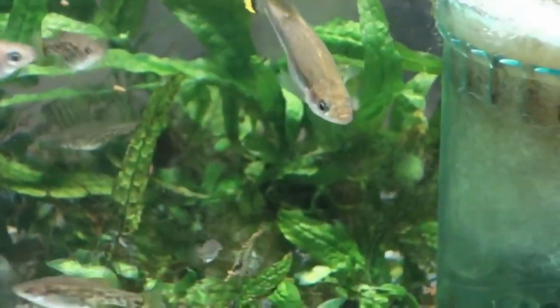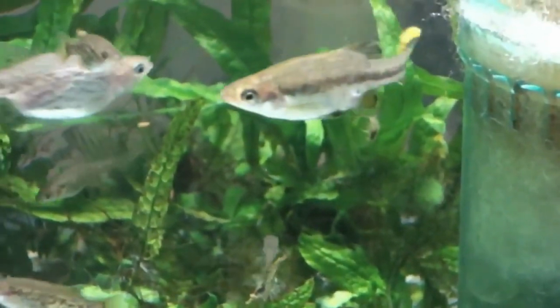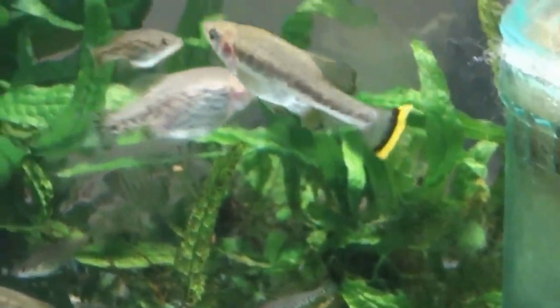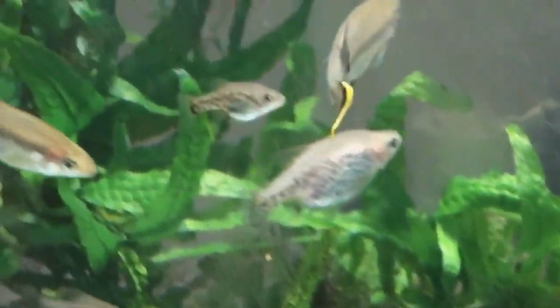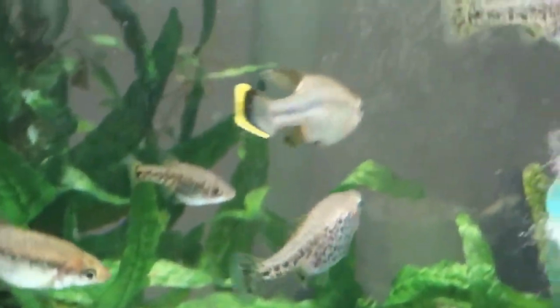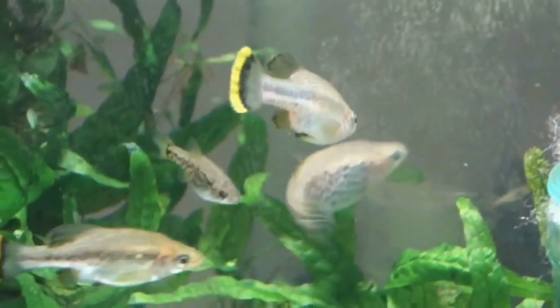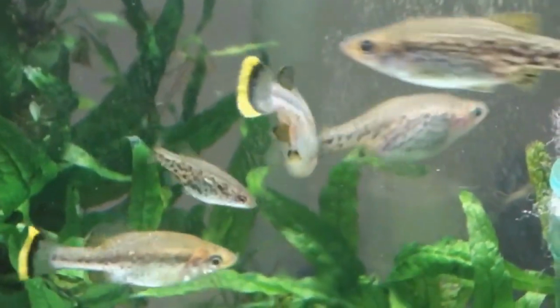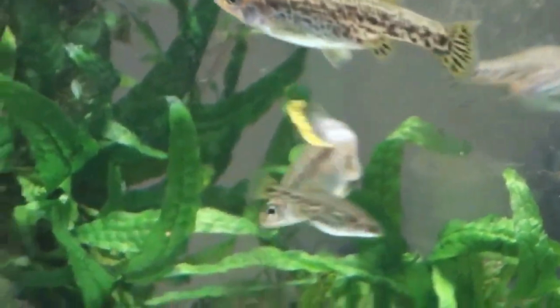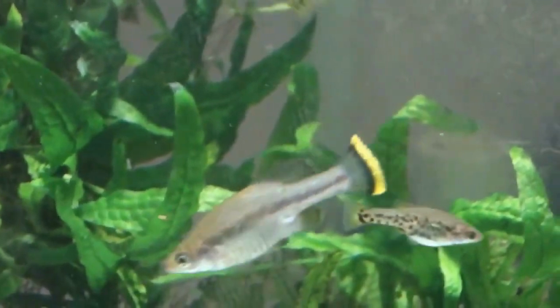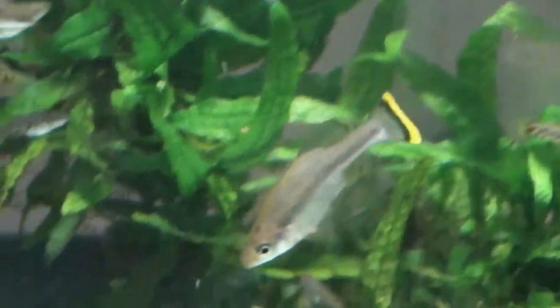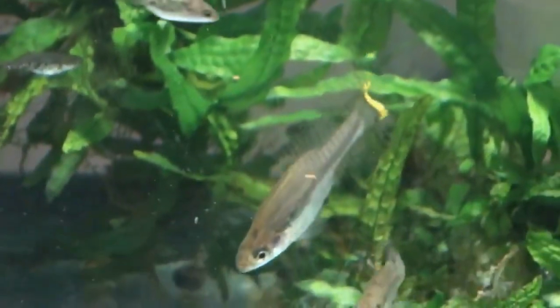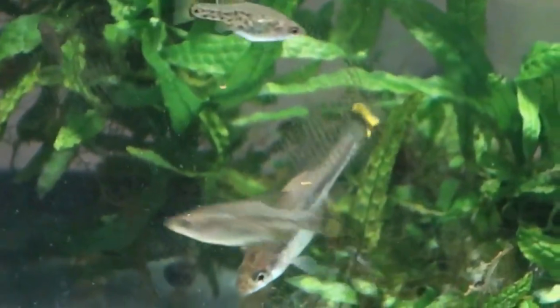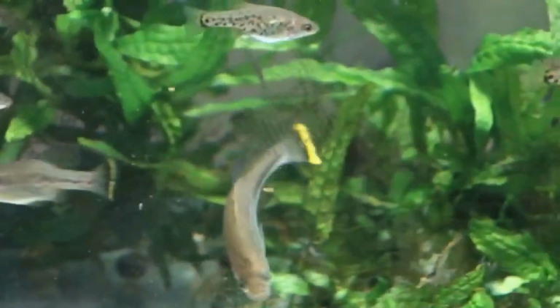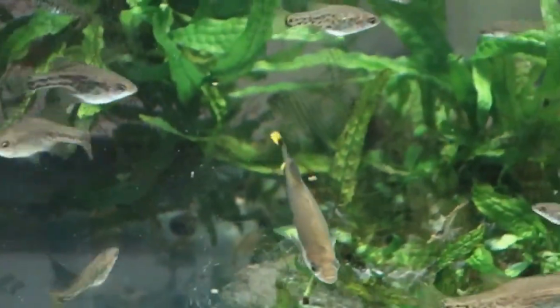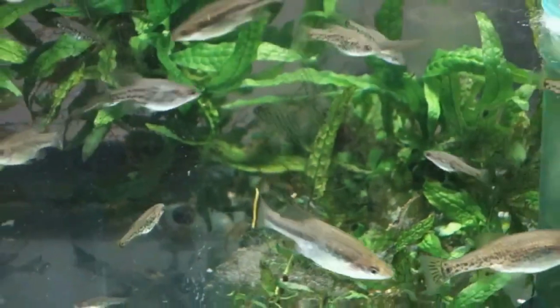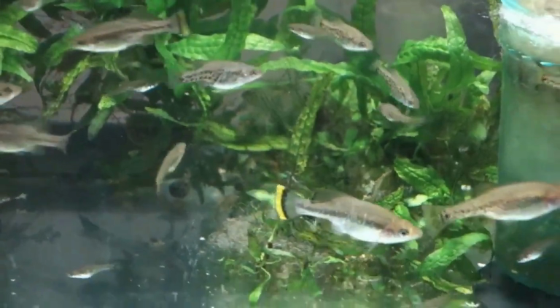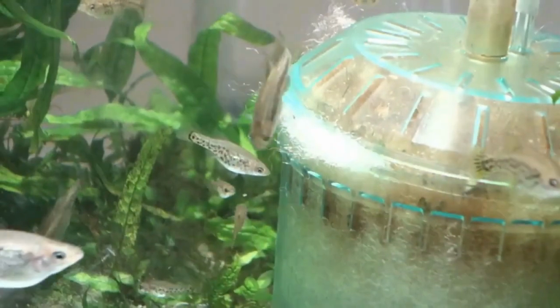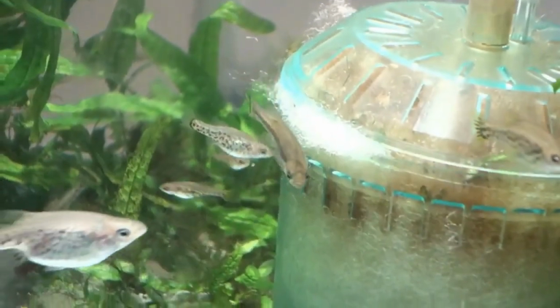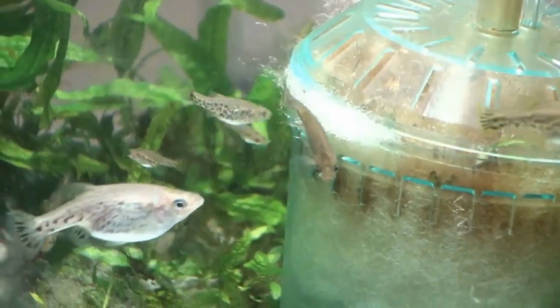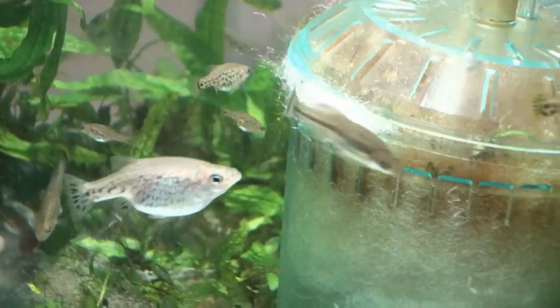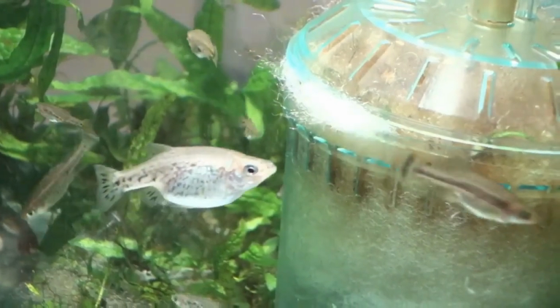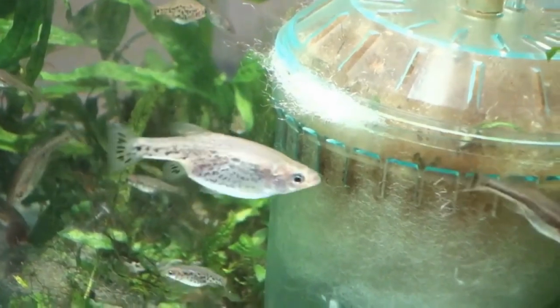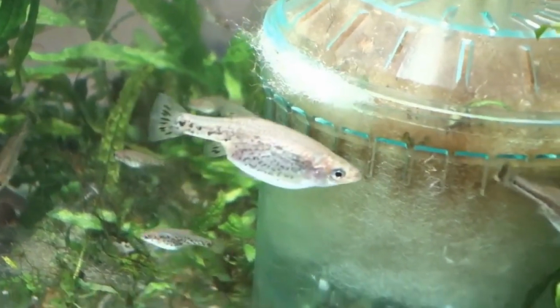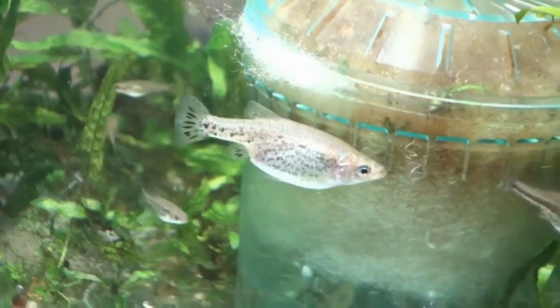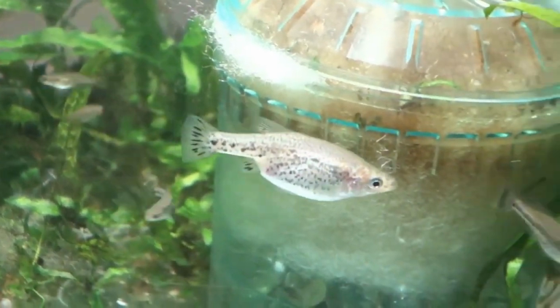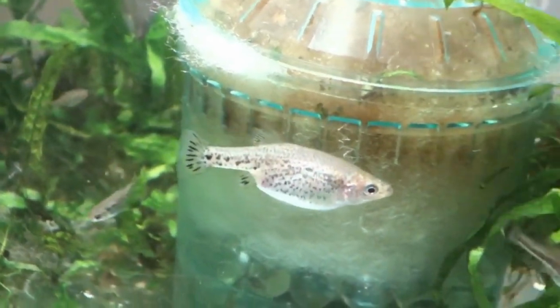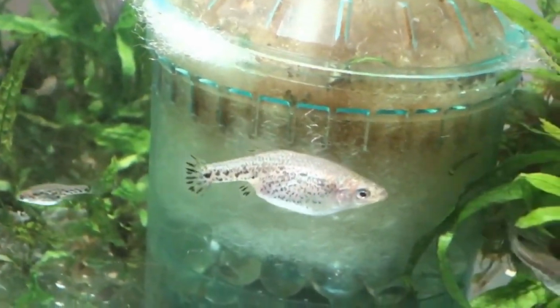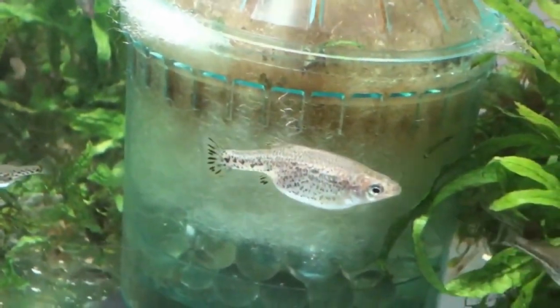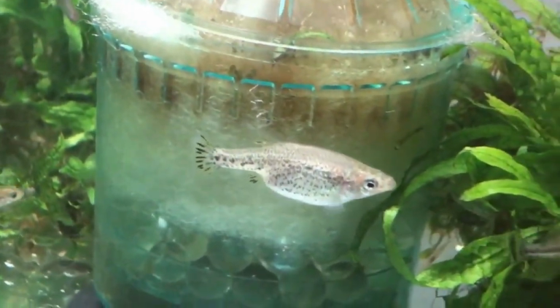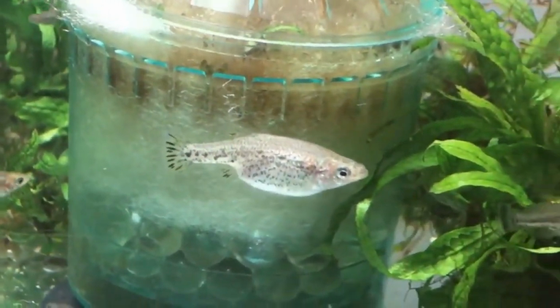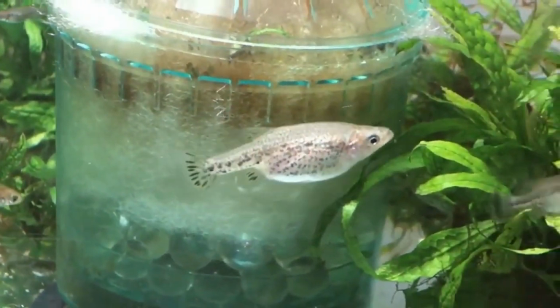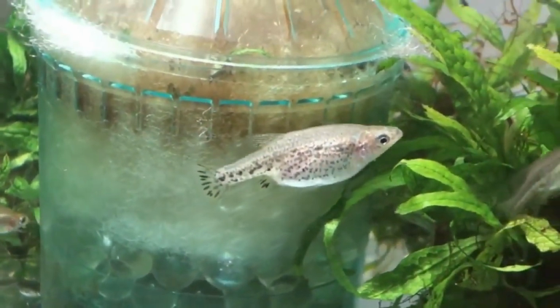Even as a Goodeid, the Splendens can handle warmer temperatures and can be kept long-term at 77 to 78 degrees without much apparent harm. However, they're most comfortable under 75.